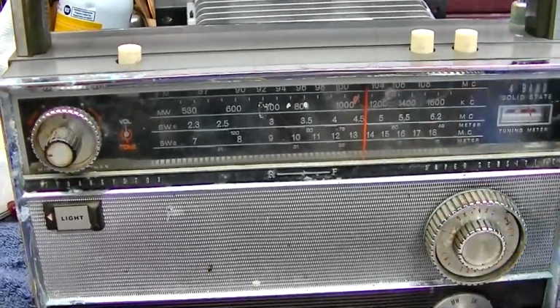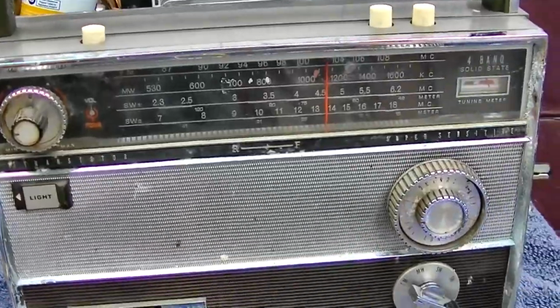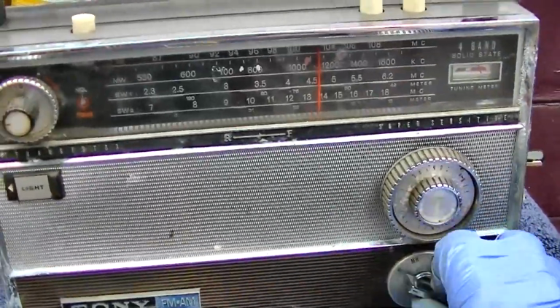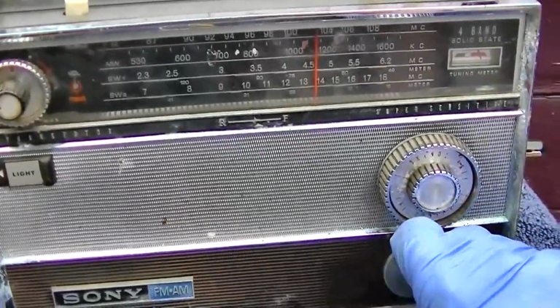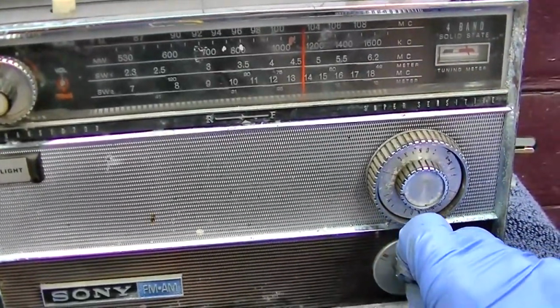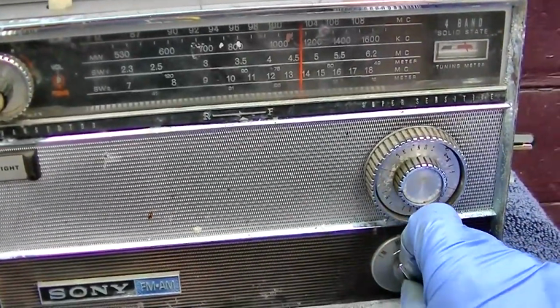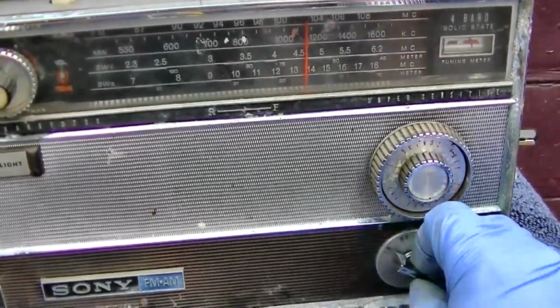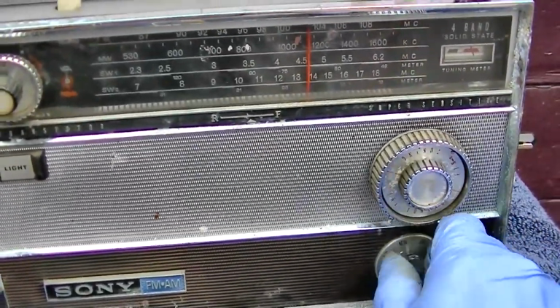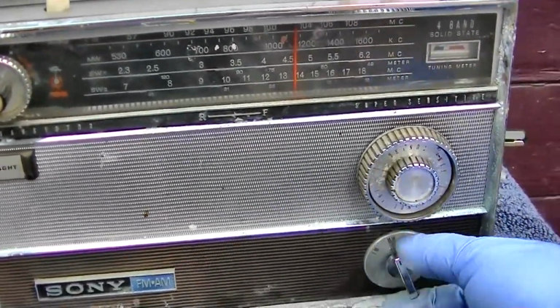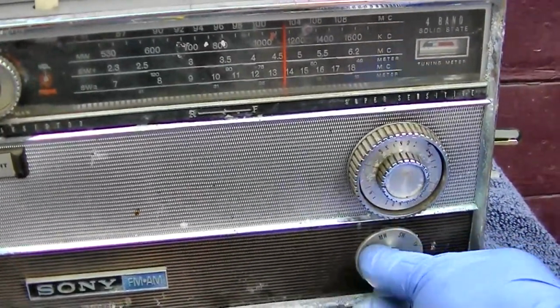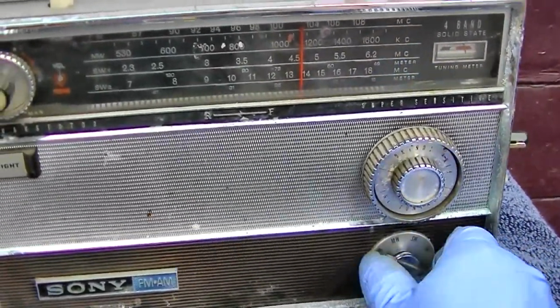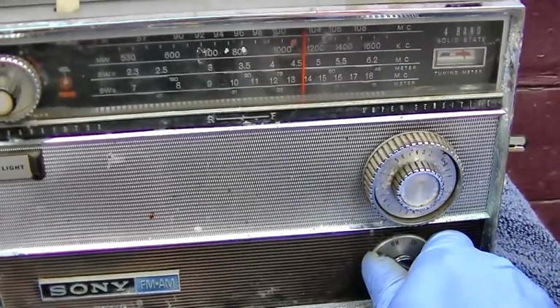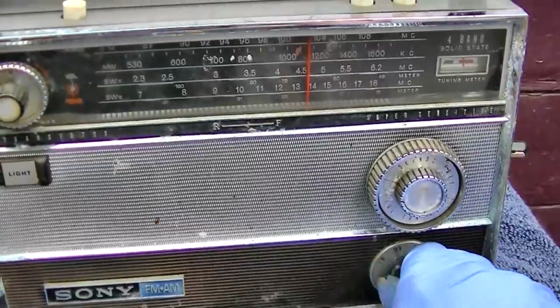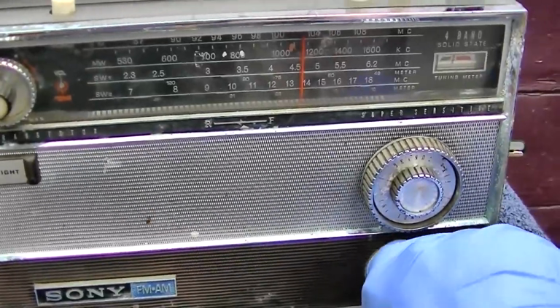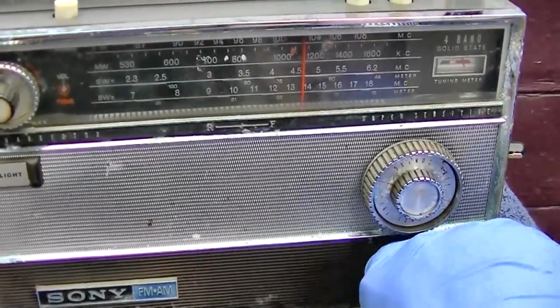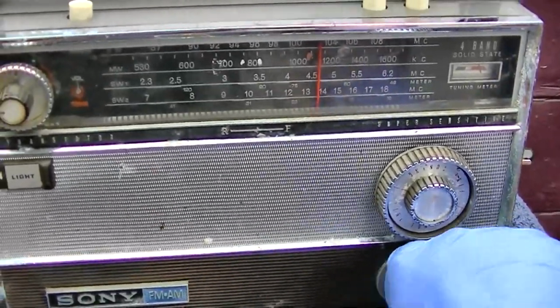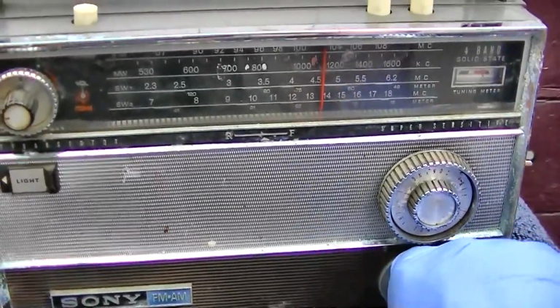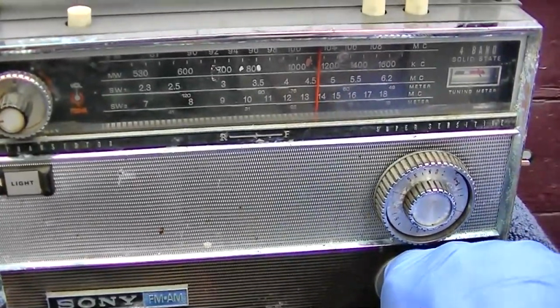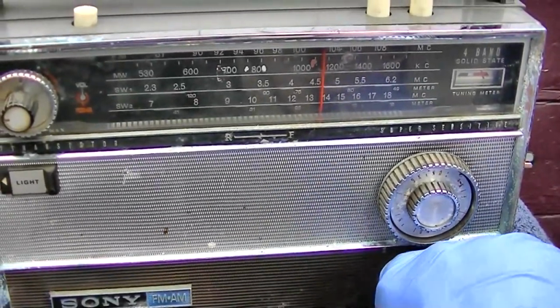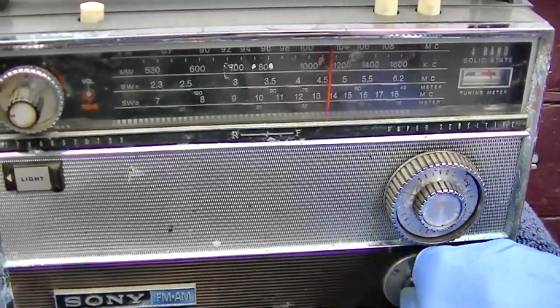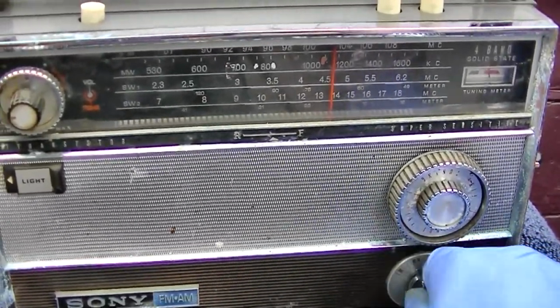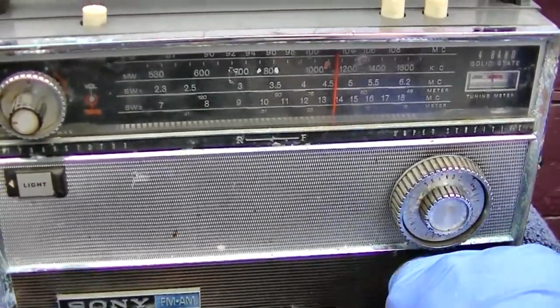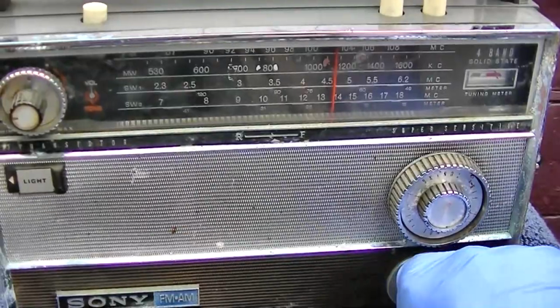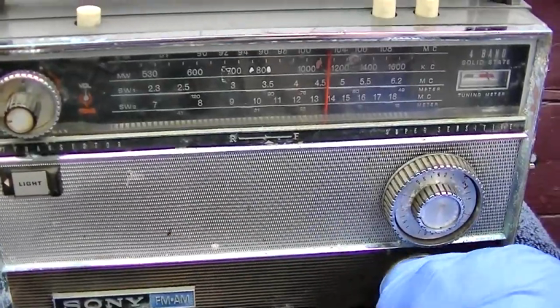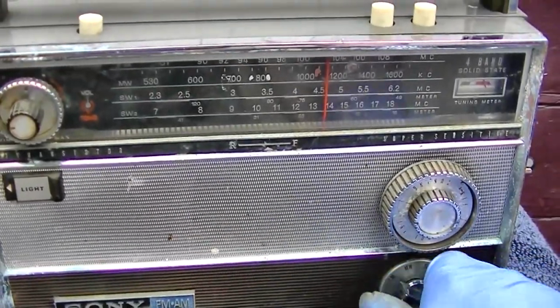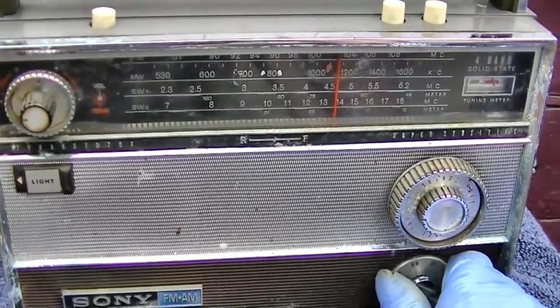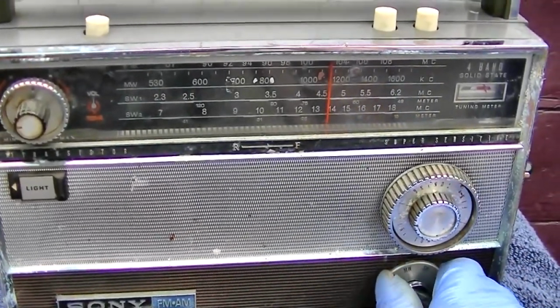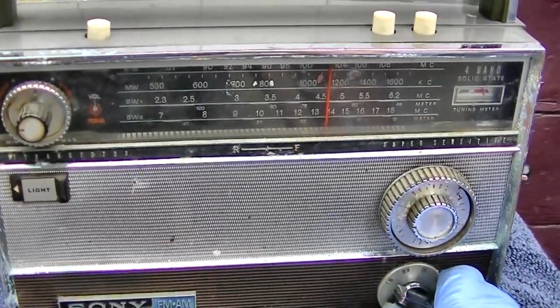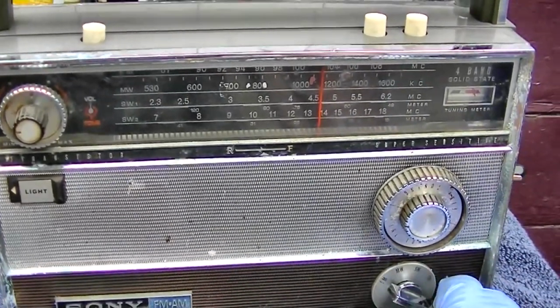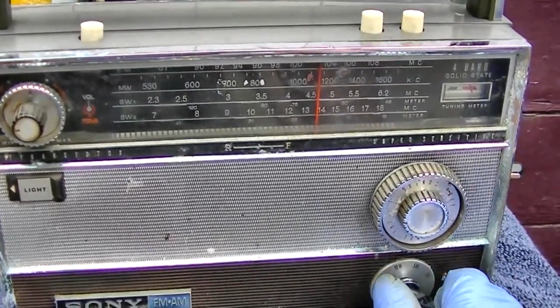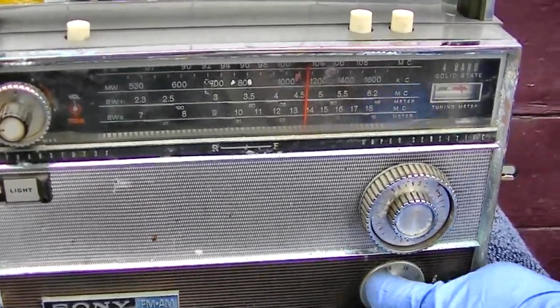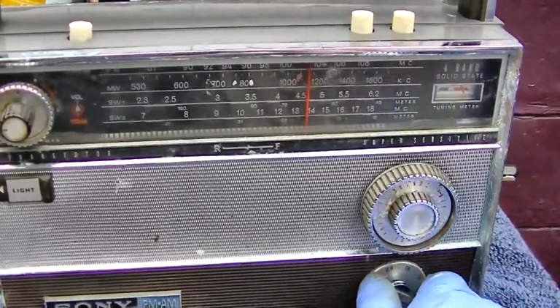Something's wrong with the FM. I wonder if that IF switch is not going over all the way.